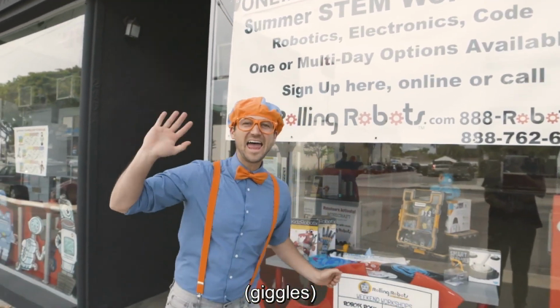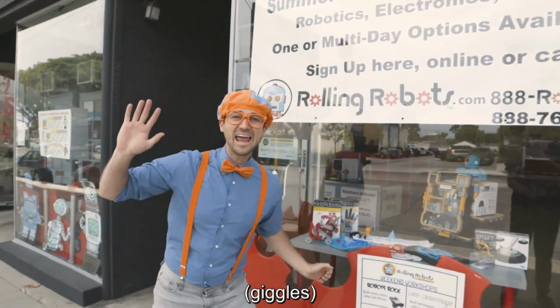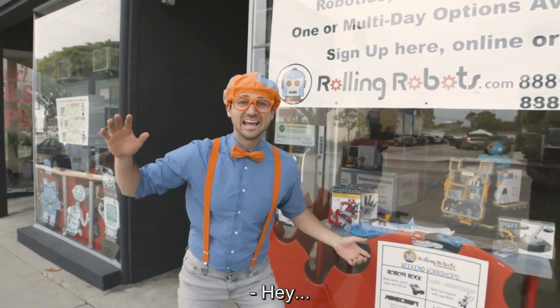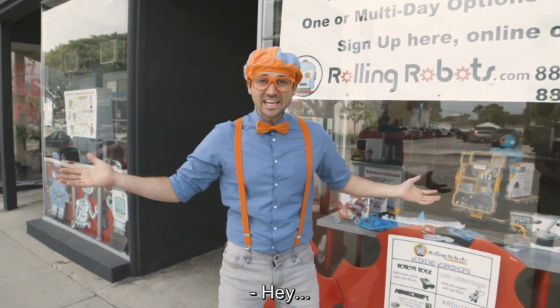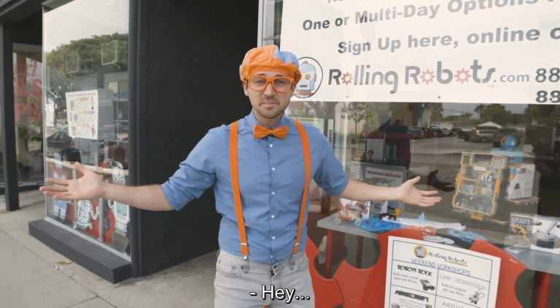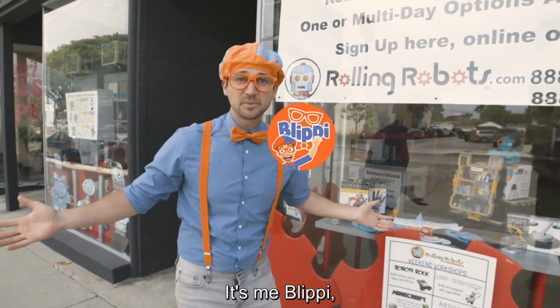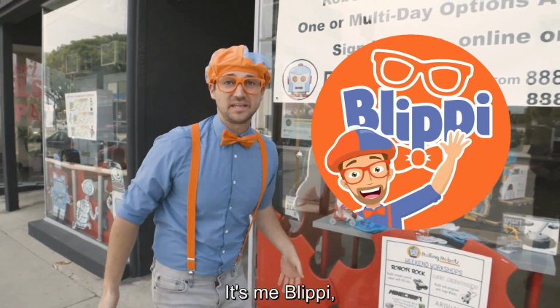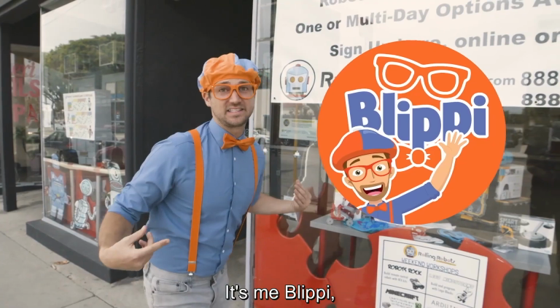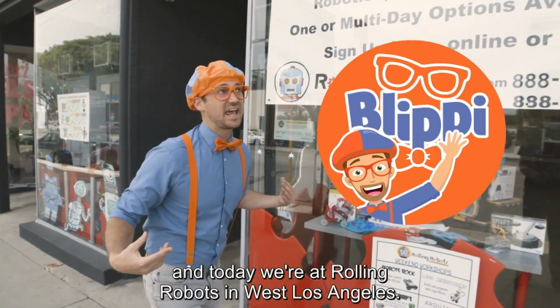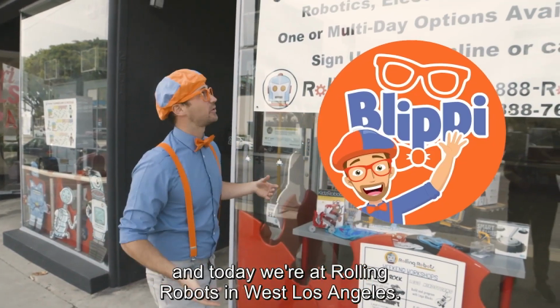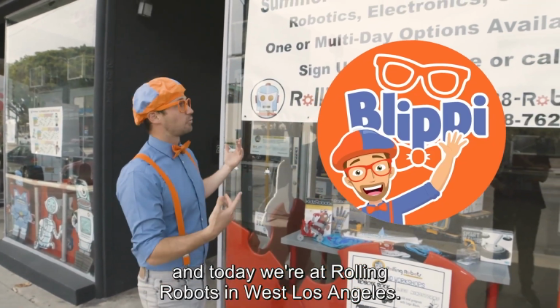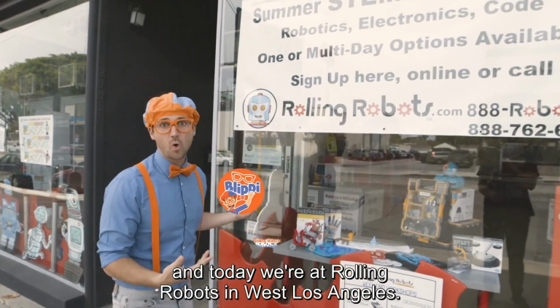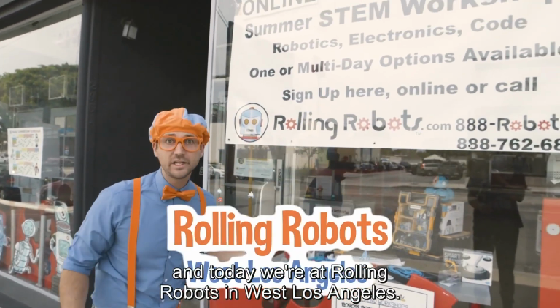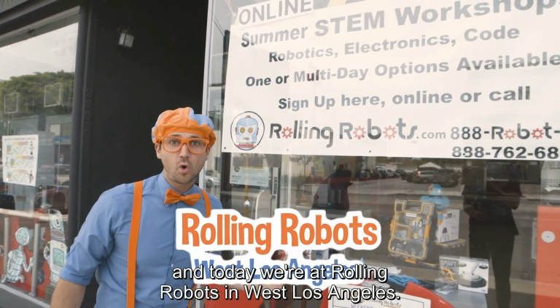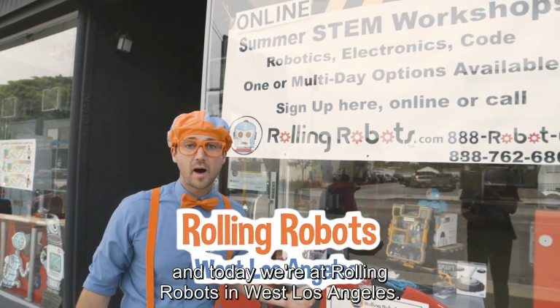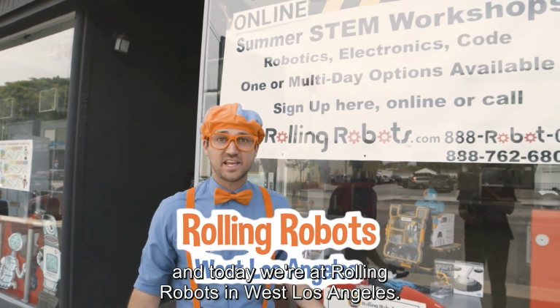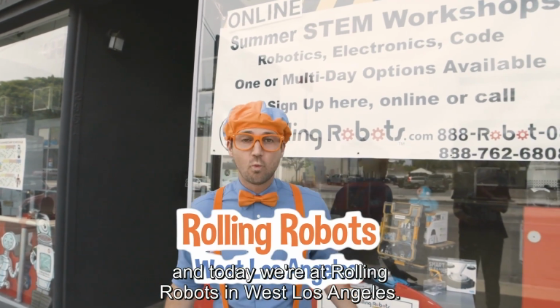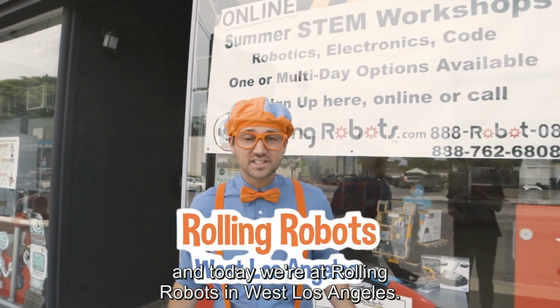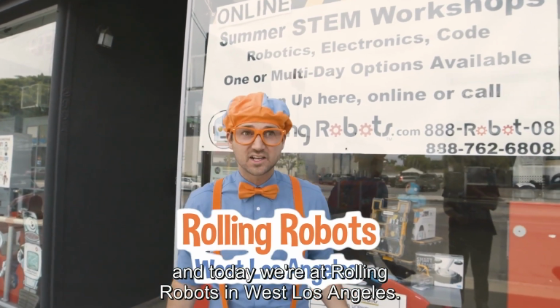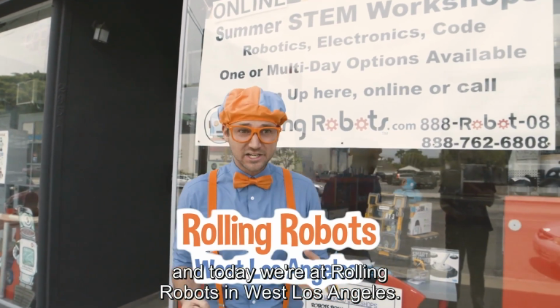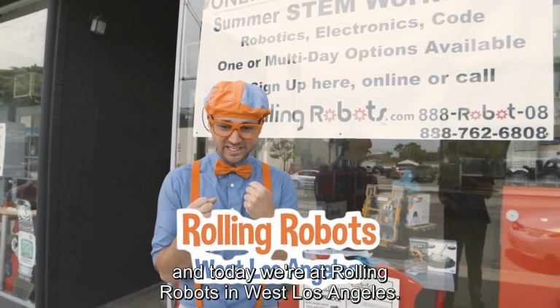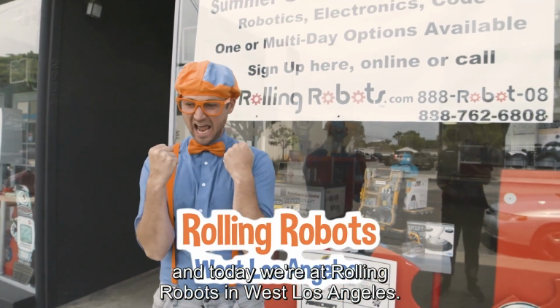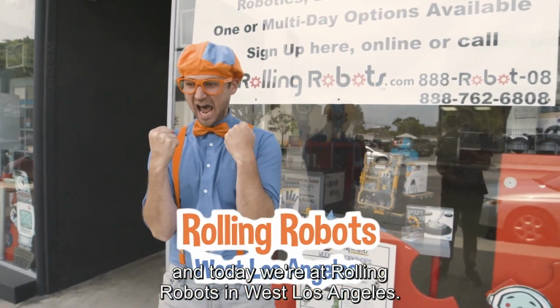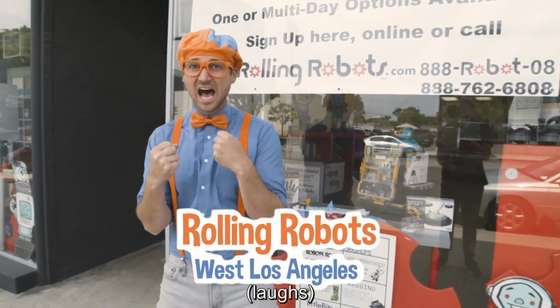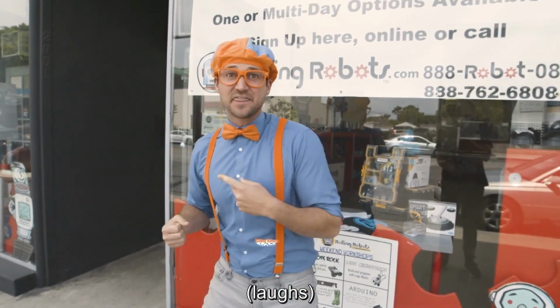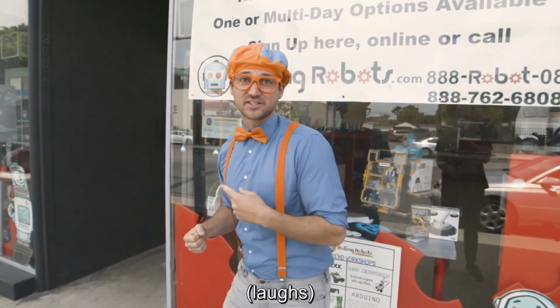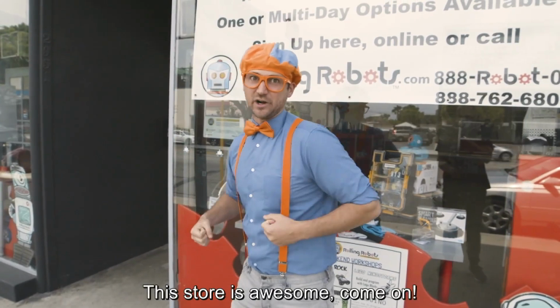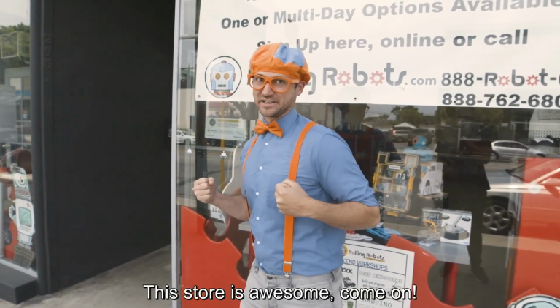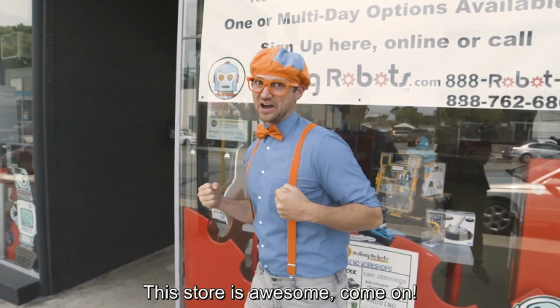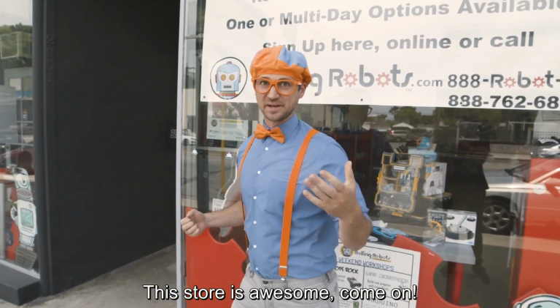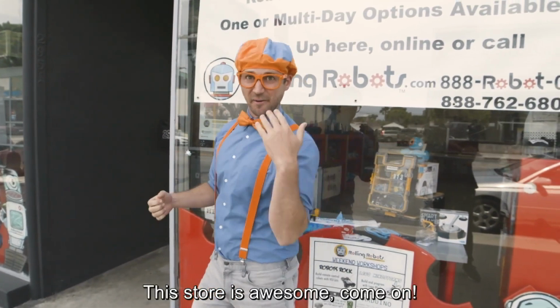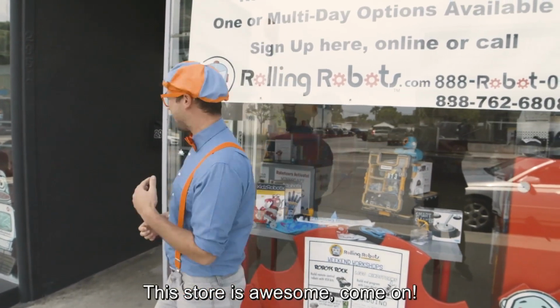Hey, it's me Blippi and today we're at Rolling Robots in West Los Angeles. This store is awesome, come on.